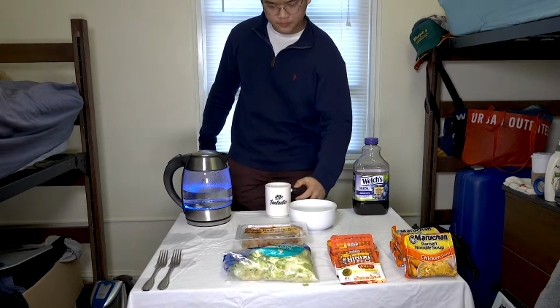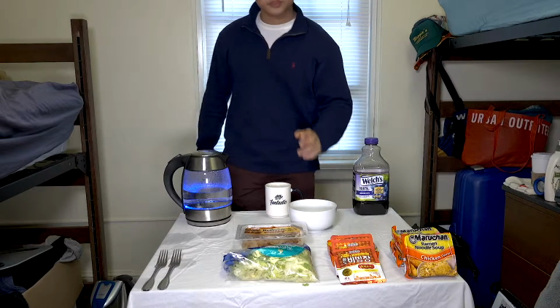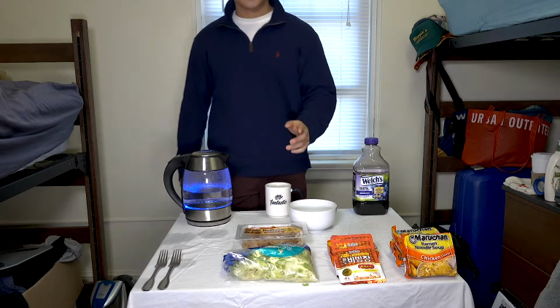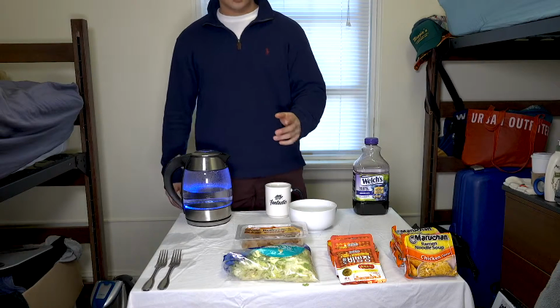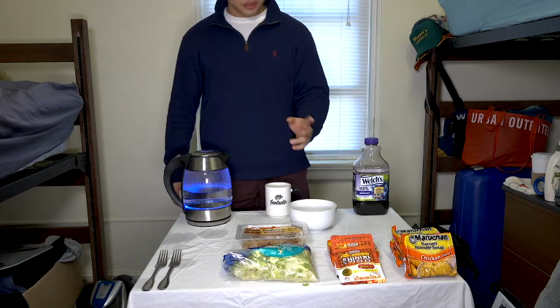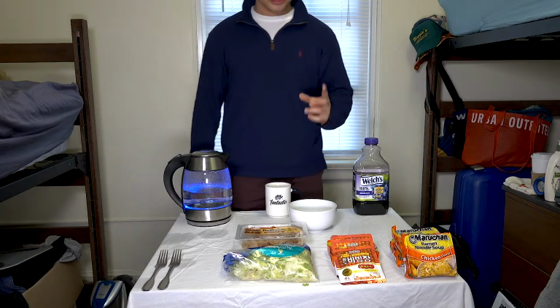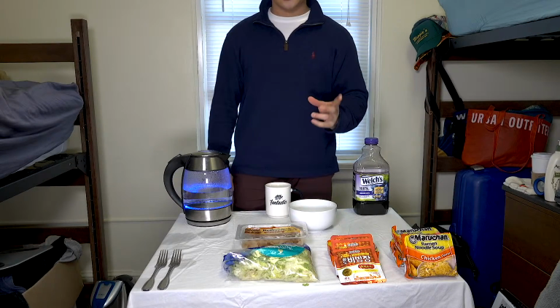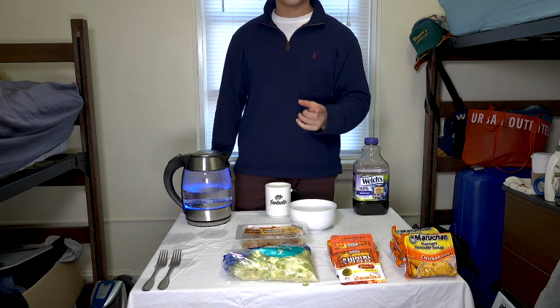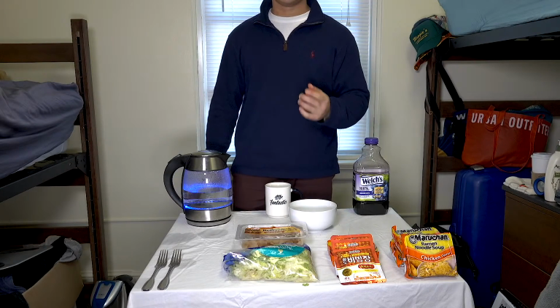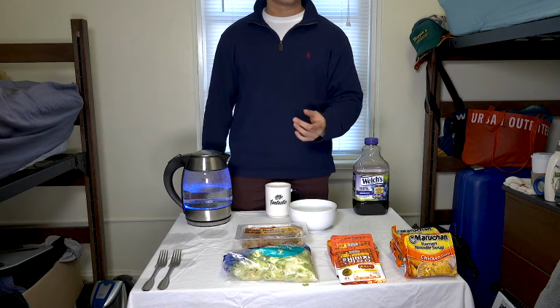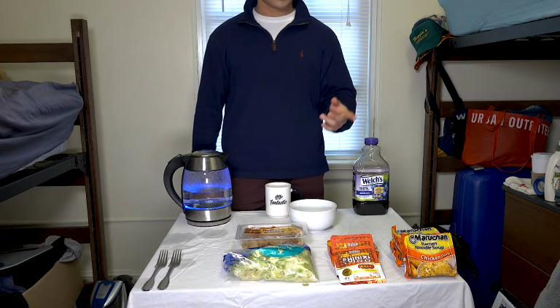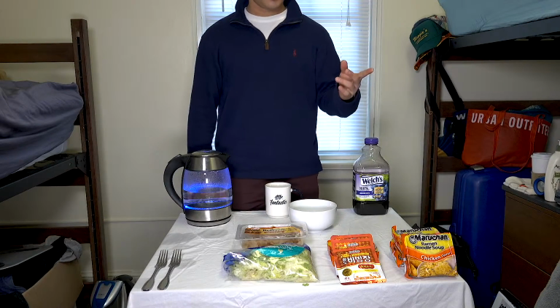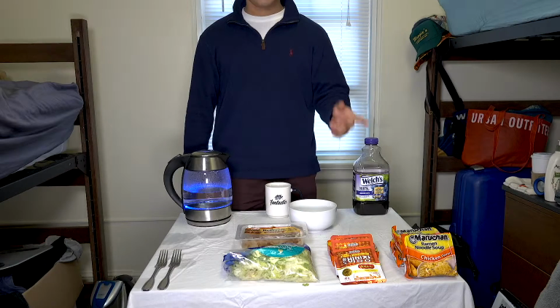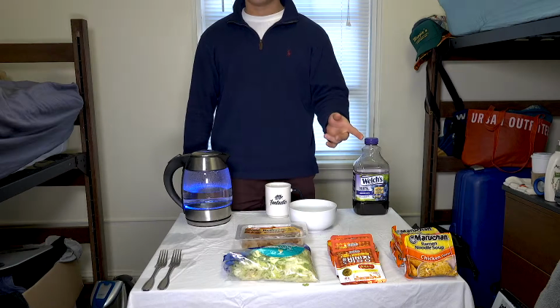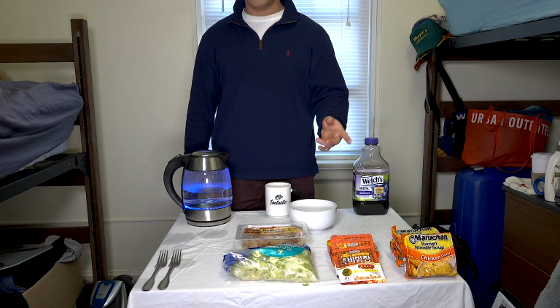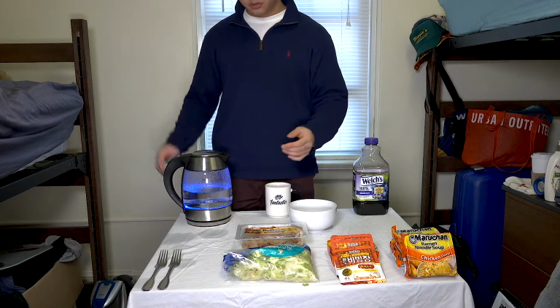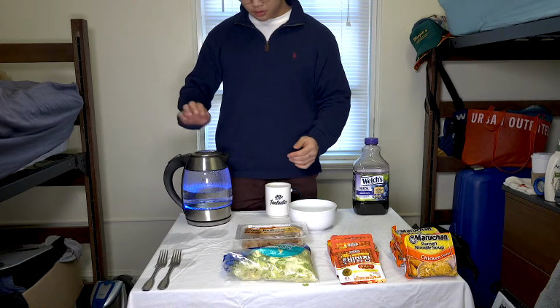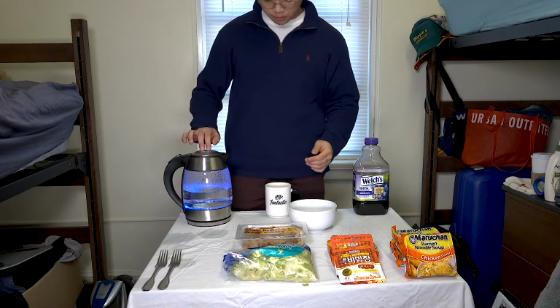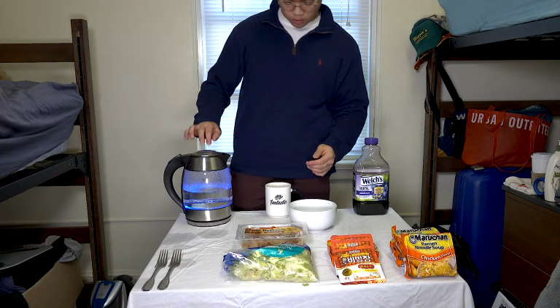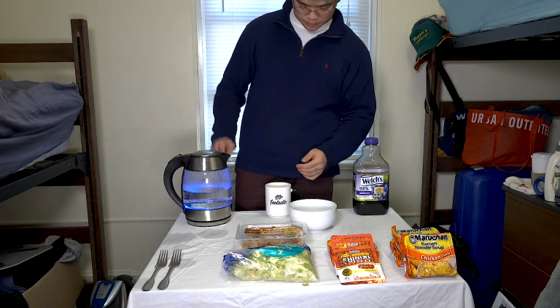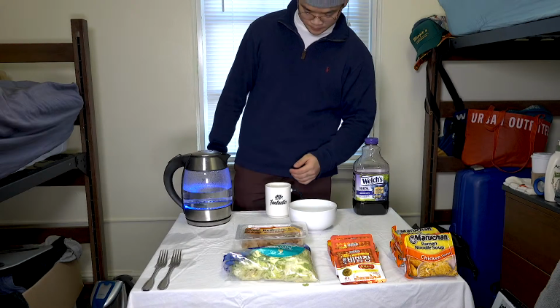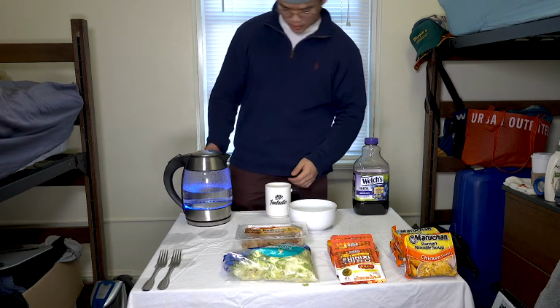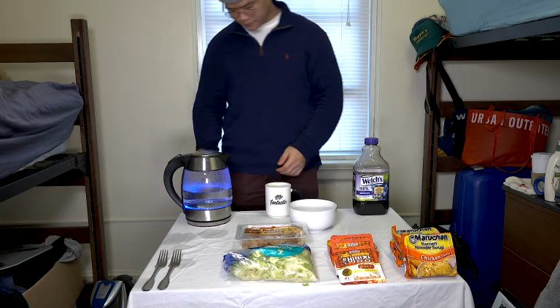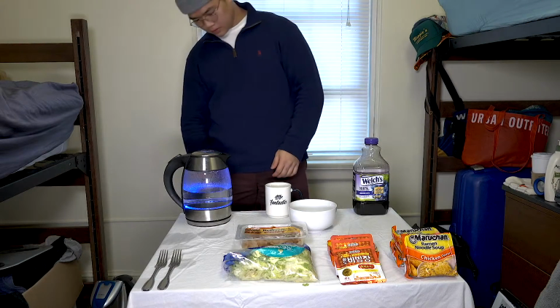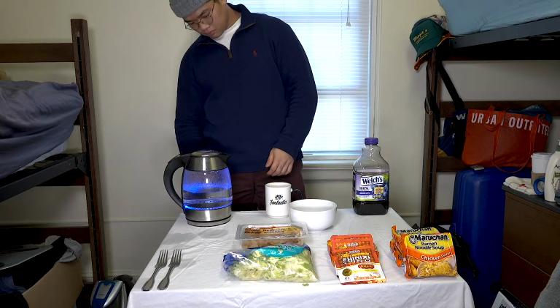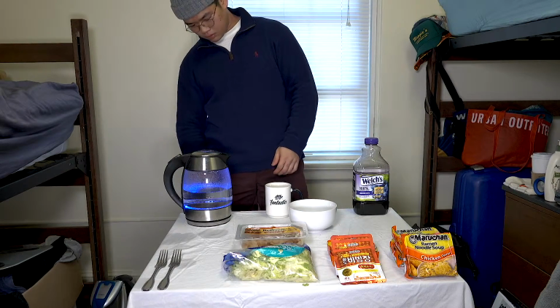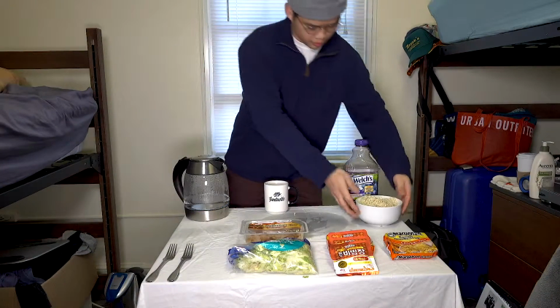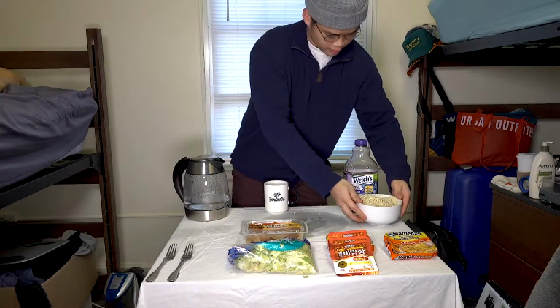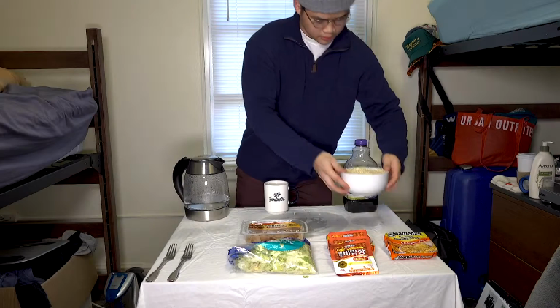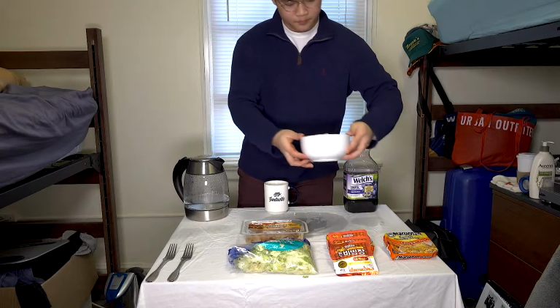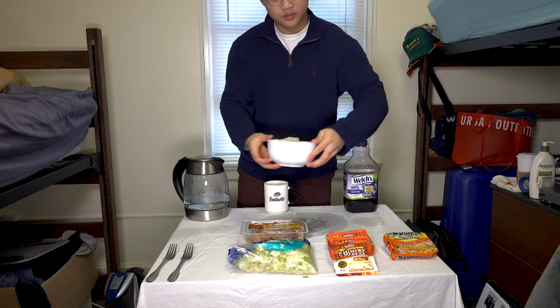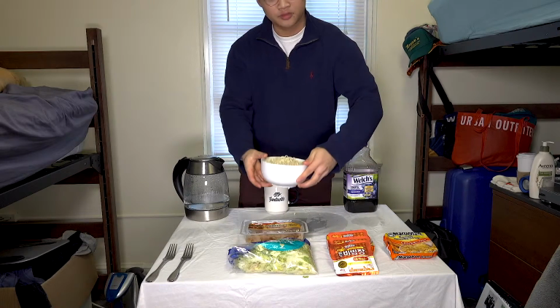To make this, you'll first need to boil enough water to cook your noodles, and once the noodles are cooked, you can put them in a bowl and start adding some cold water to it.